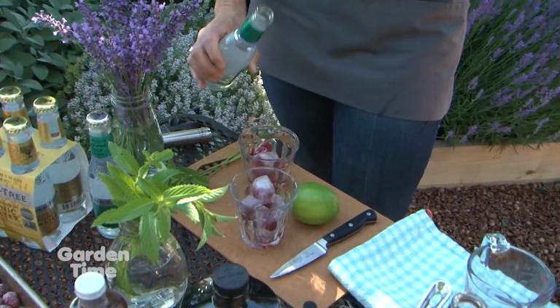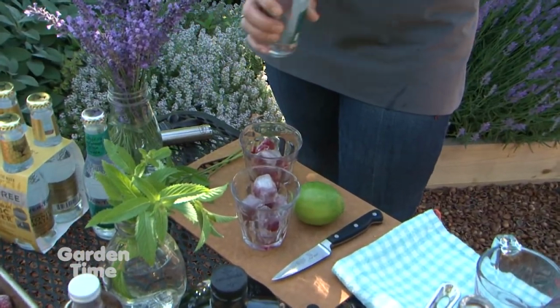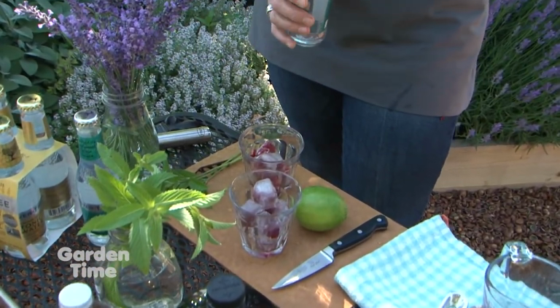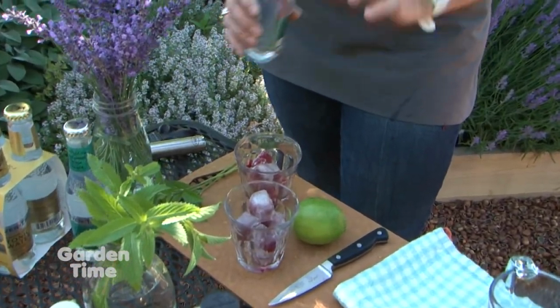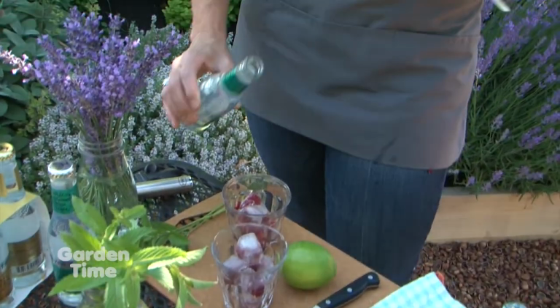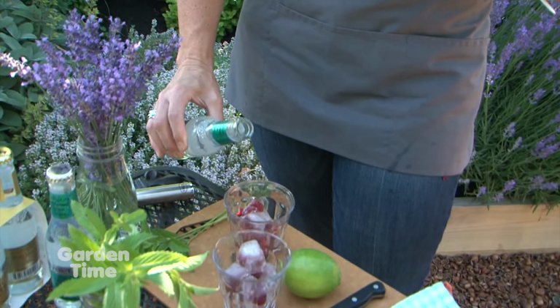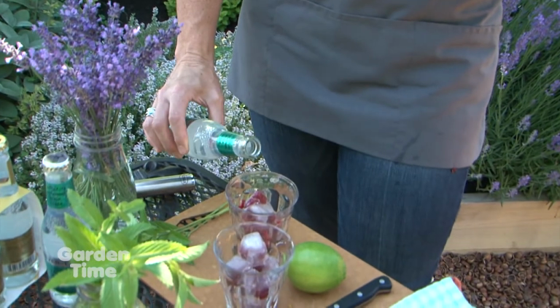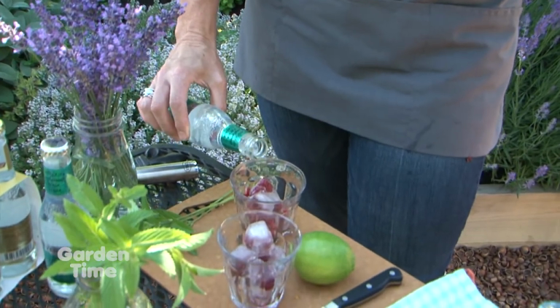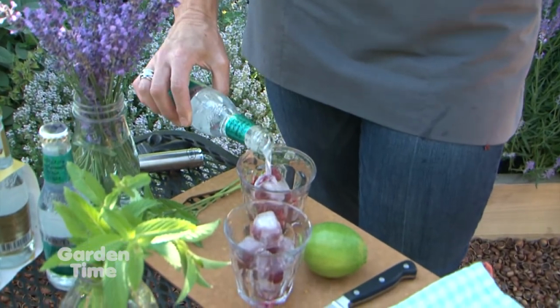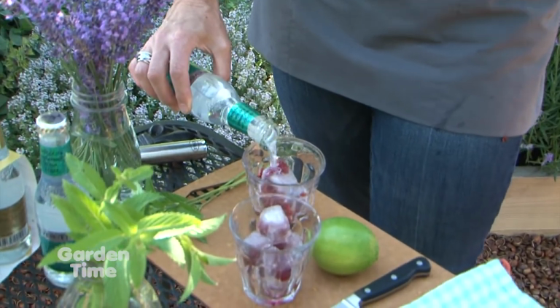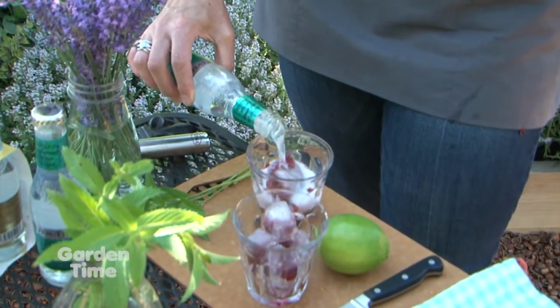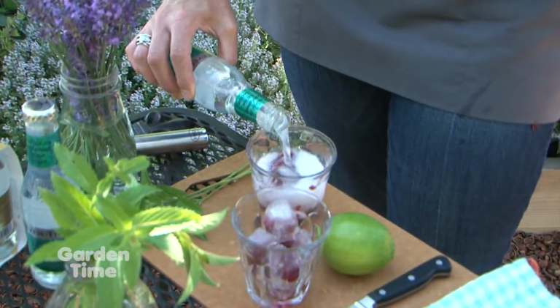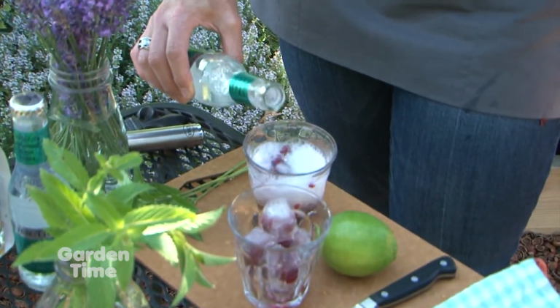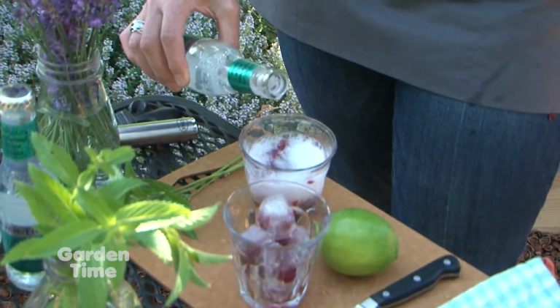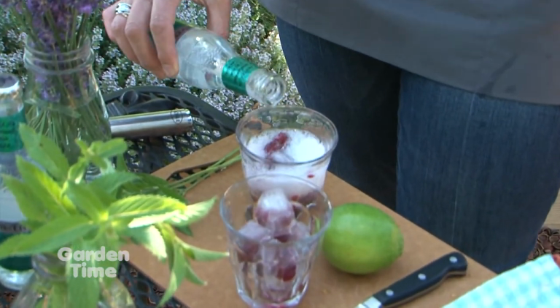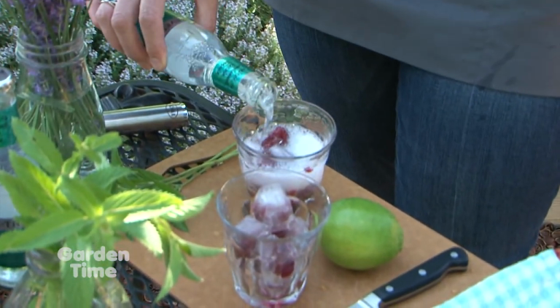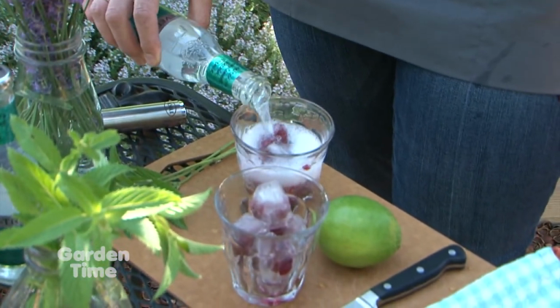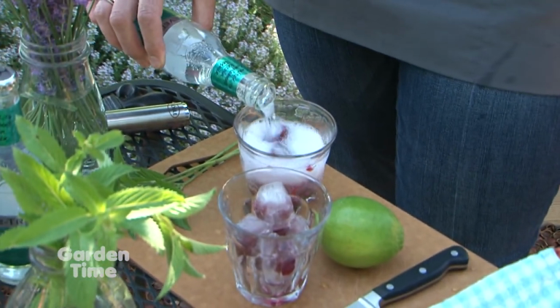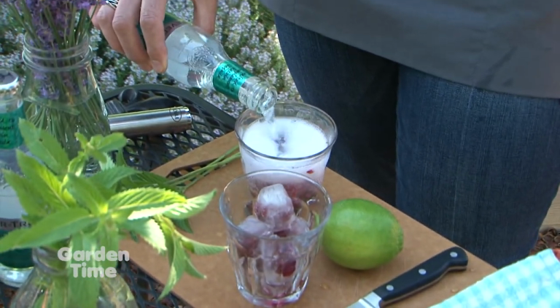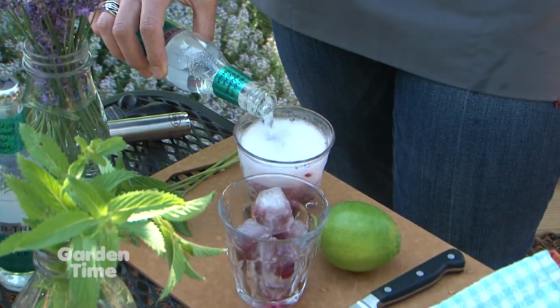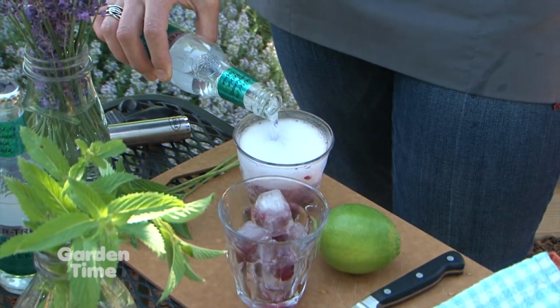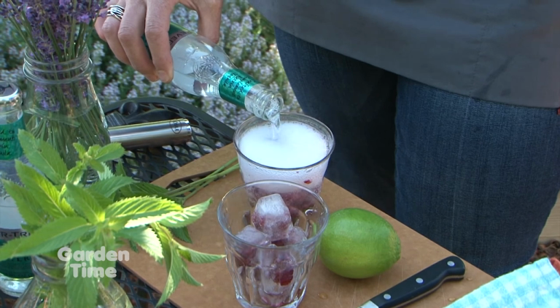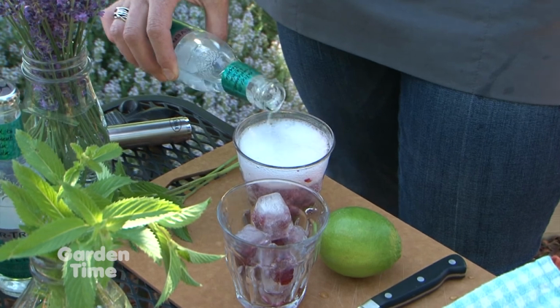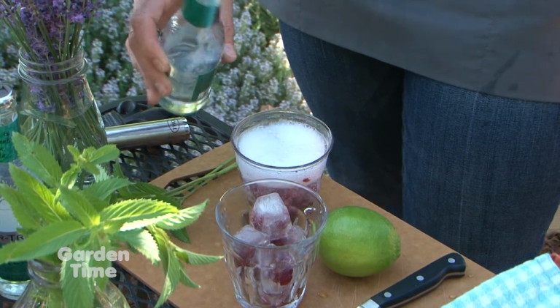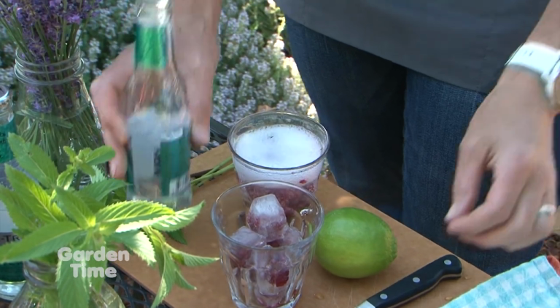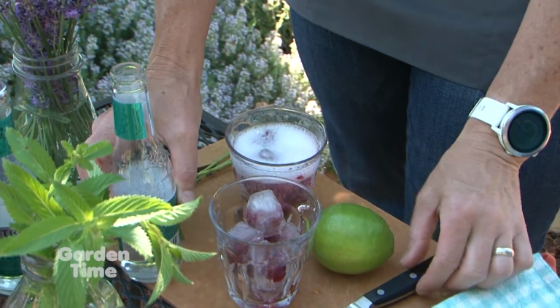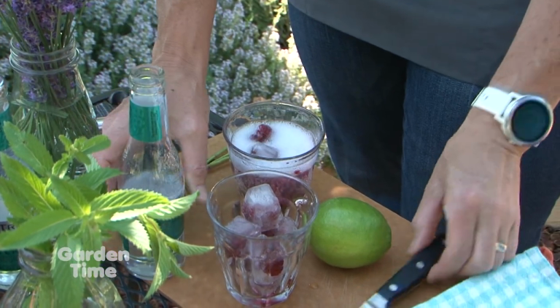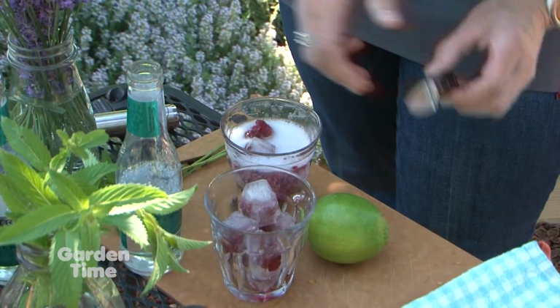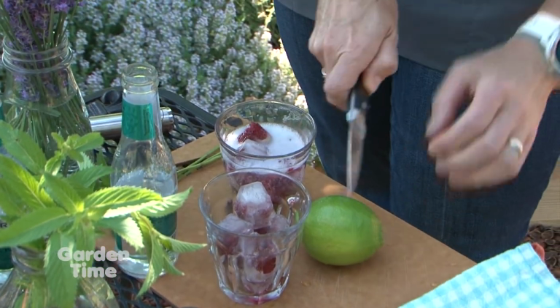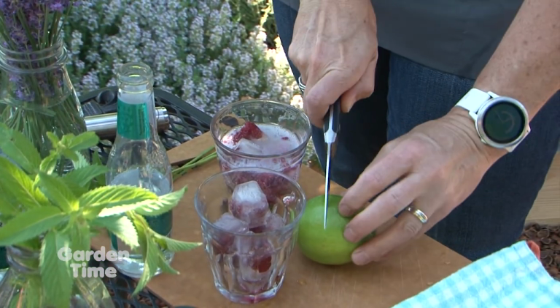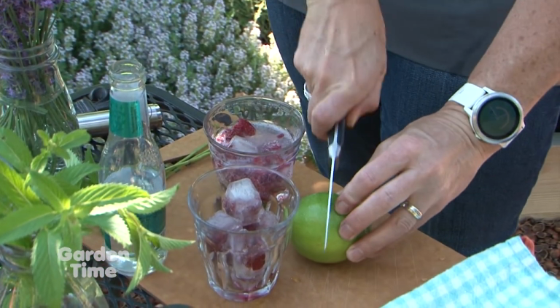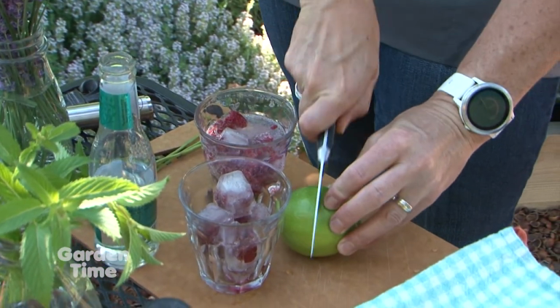And then we have our tonic water that would go over the top of this. Oh, that looks so refreshing! And if you choose, you could do a little squeeze of citrus.